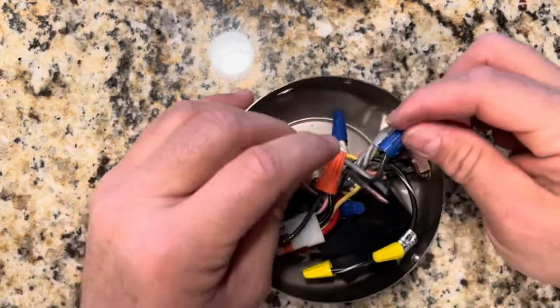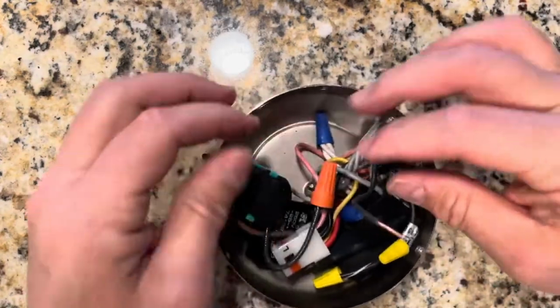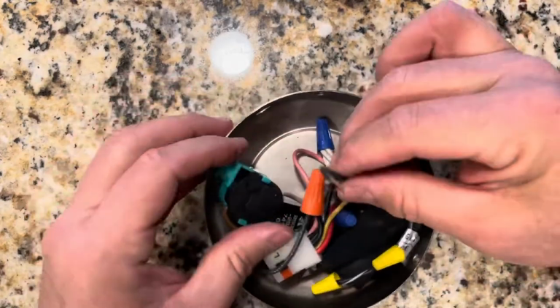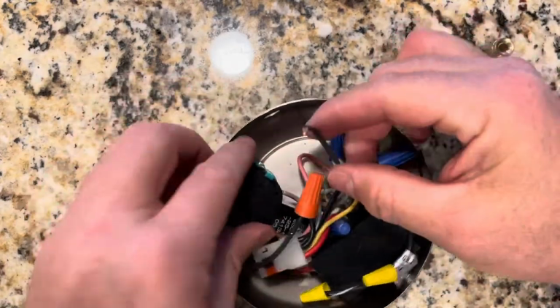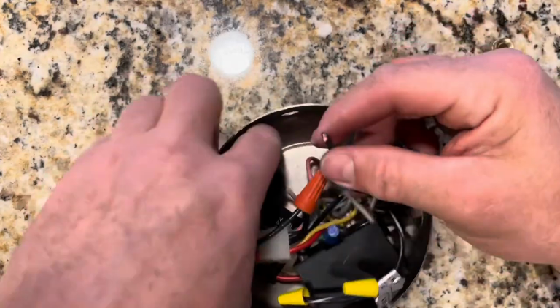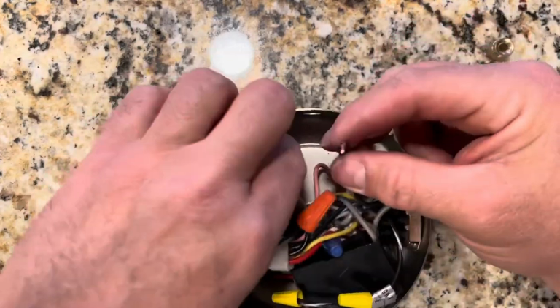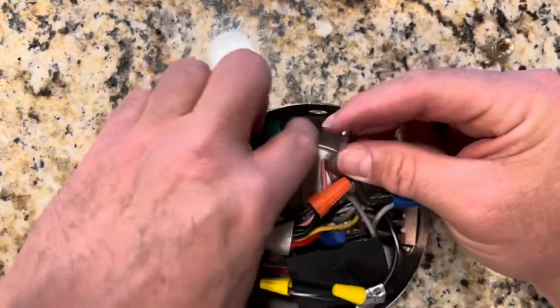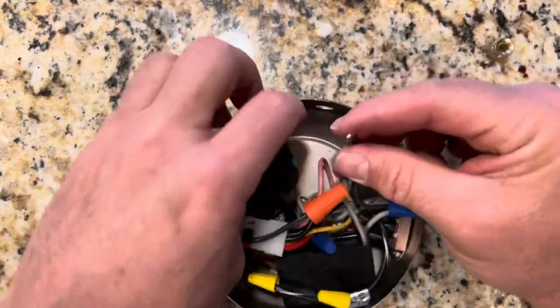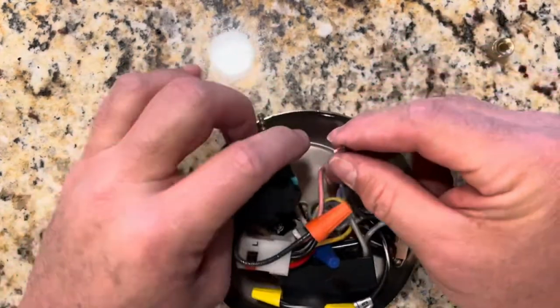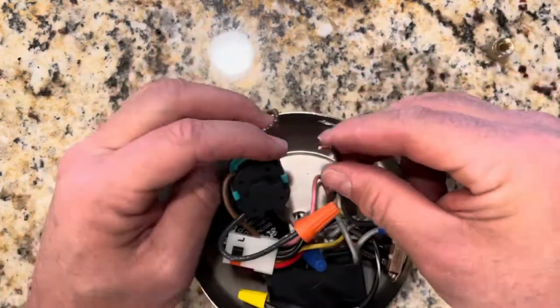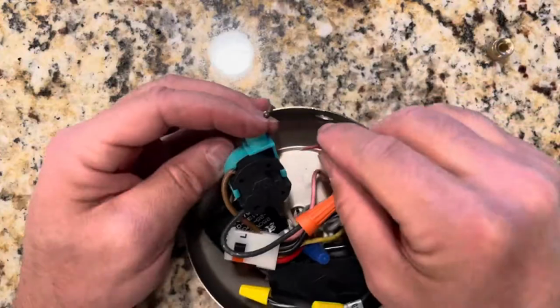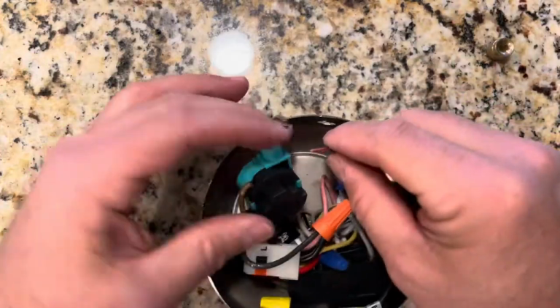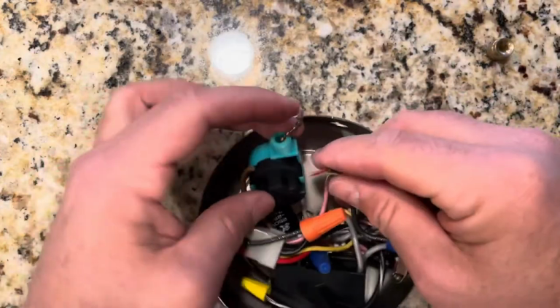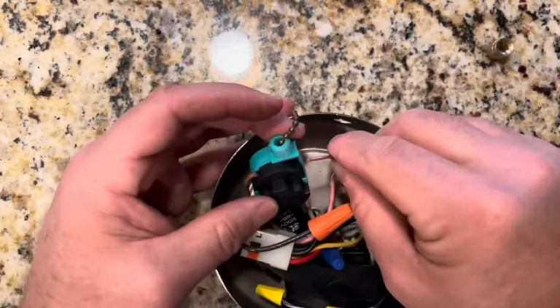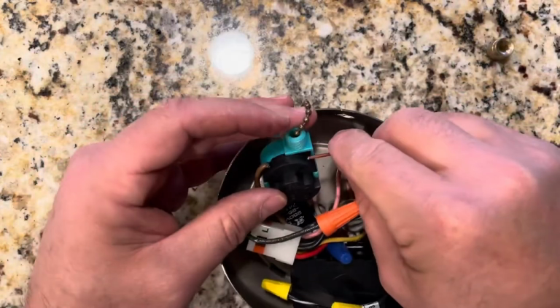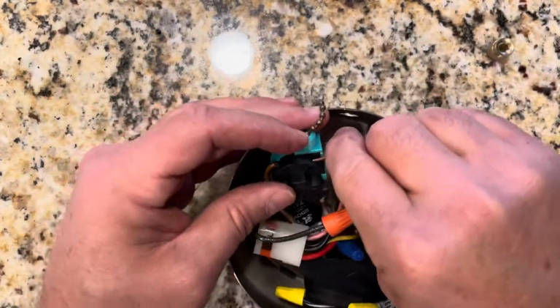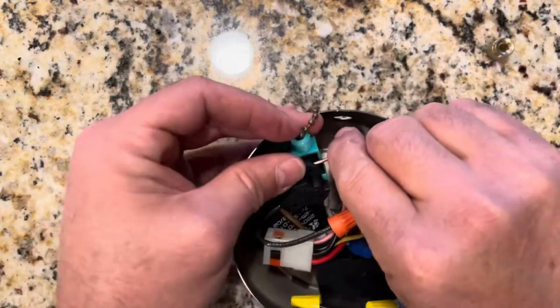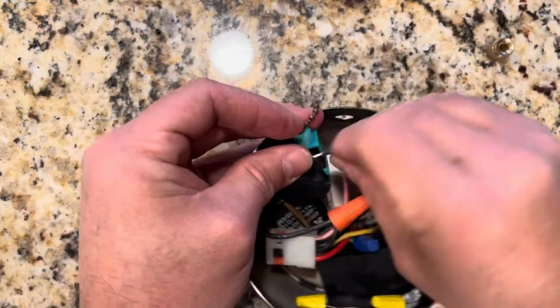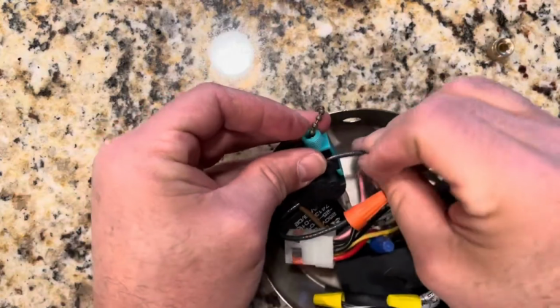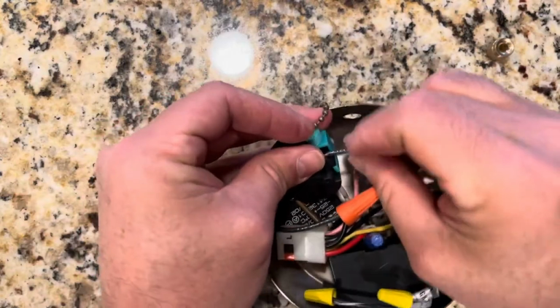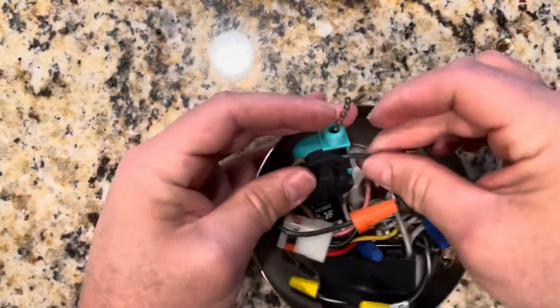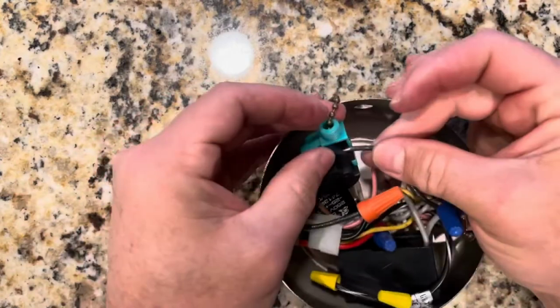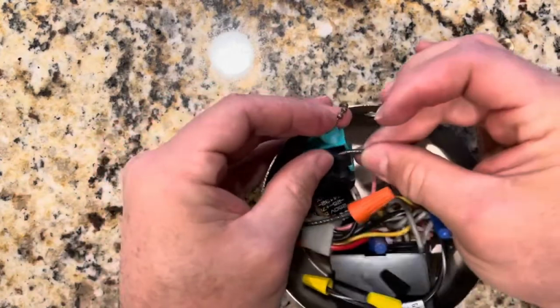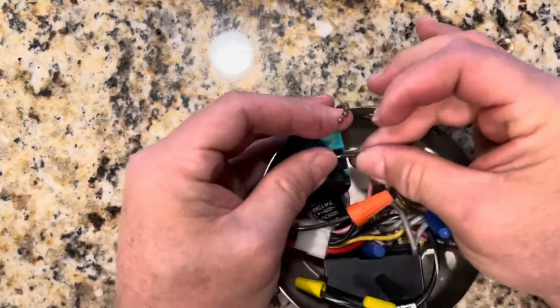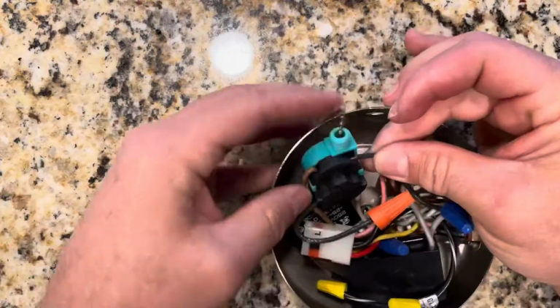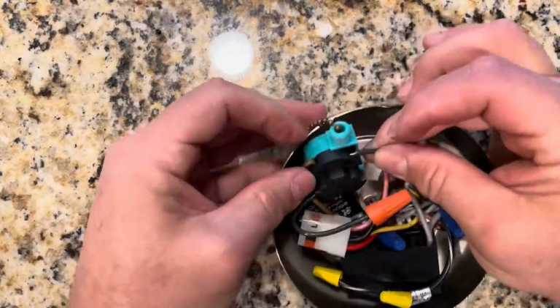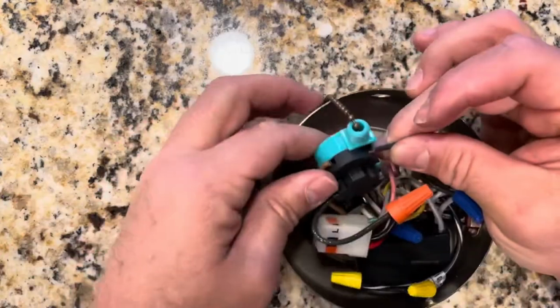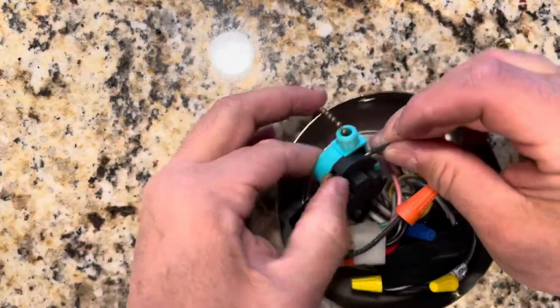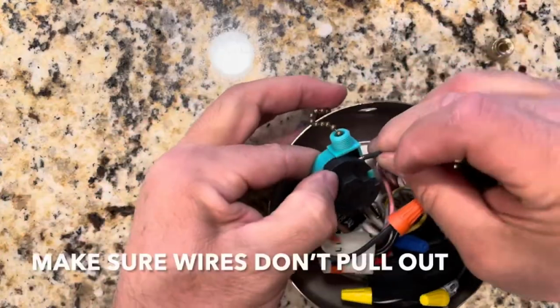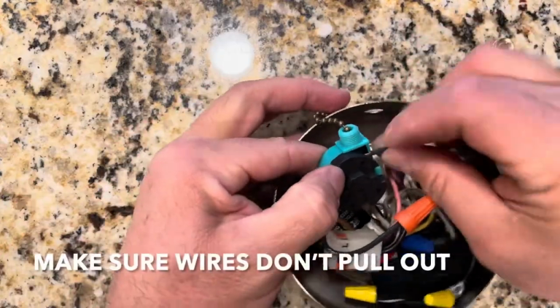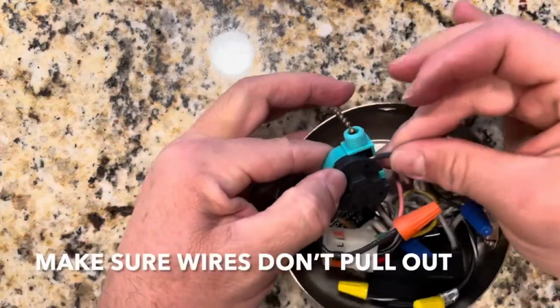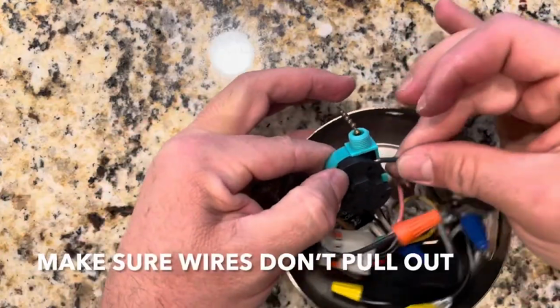Okay guys, this is your new switch. Gray goes to one, so let's do this. Make sure it's tight.